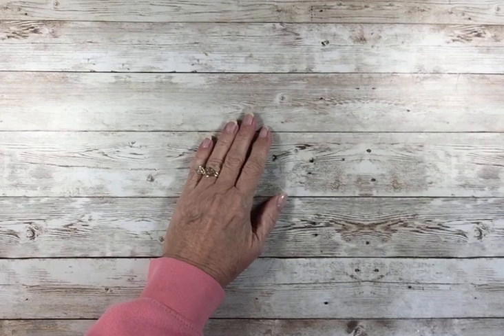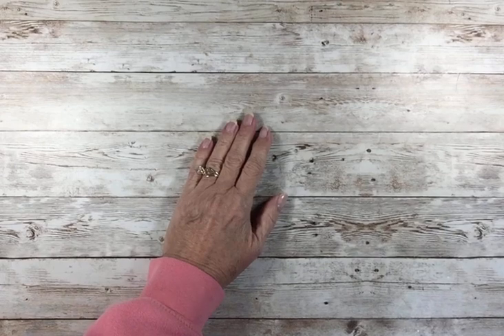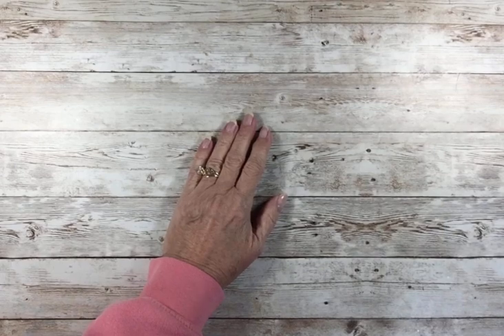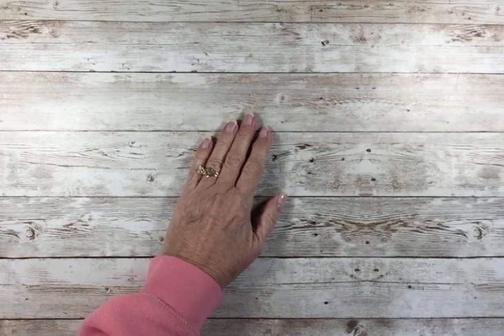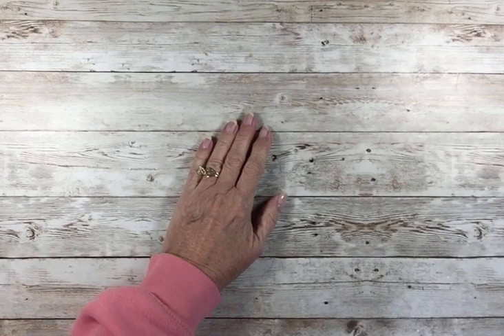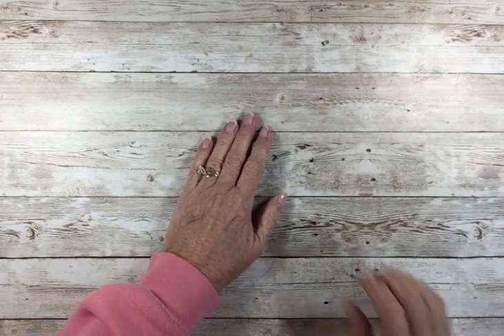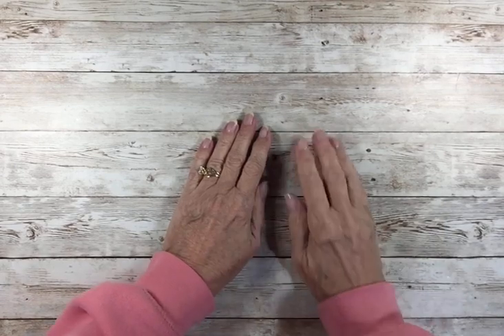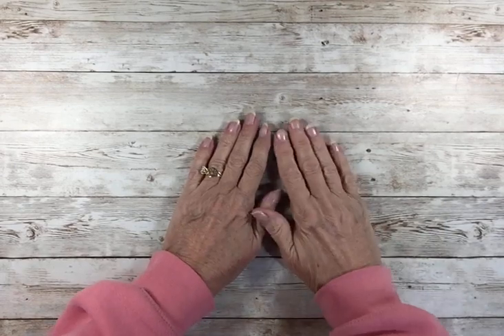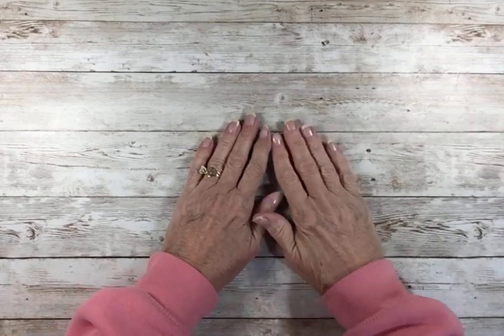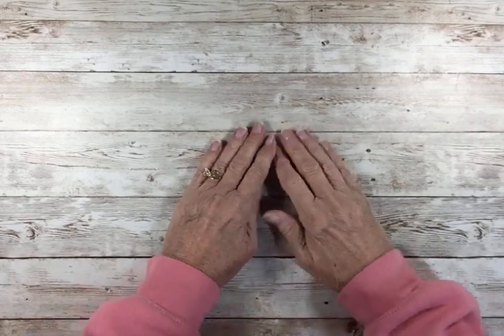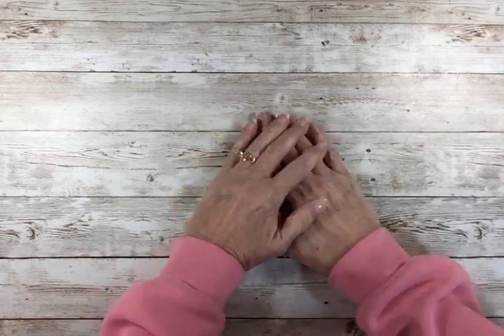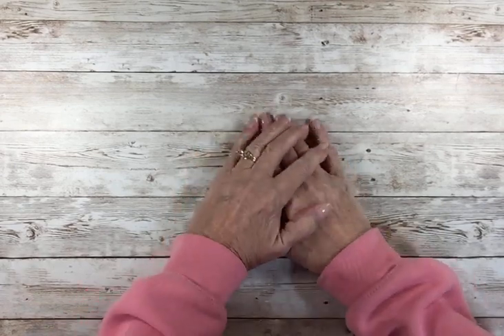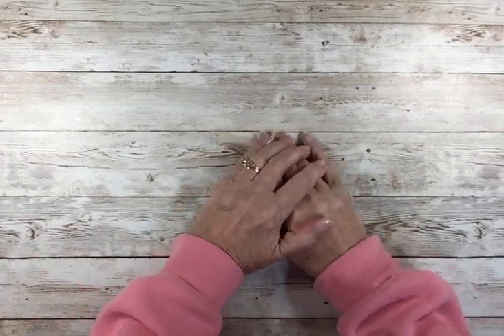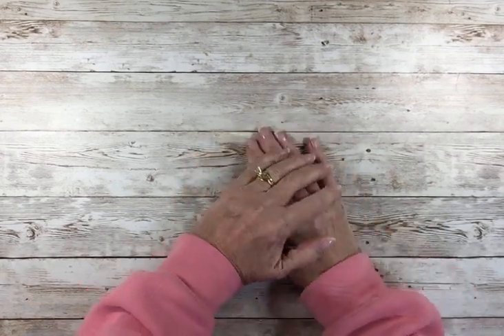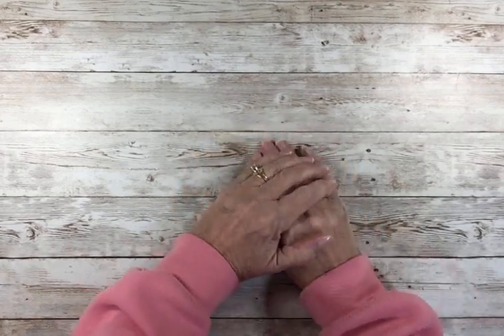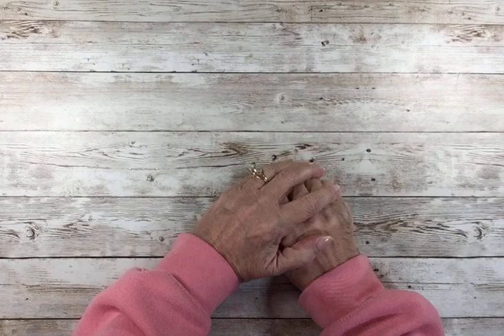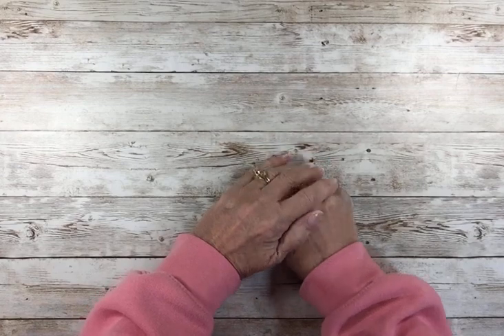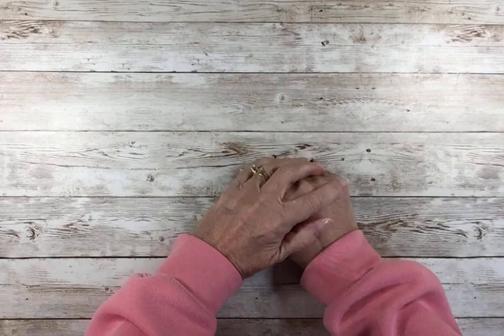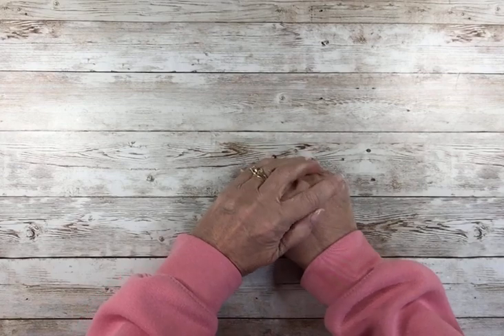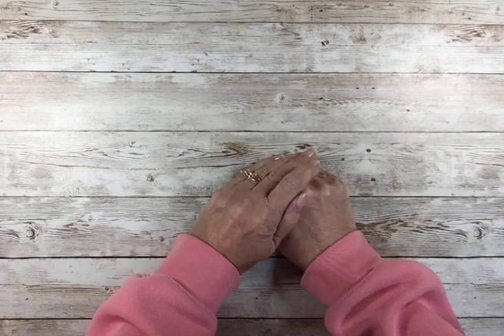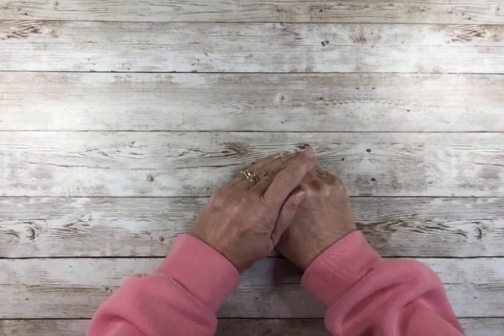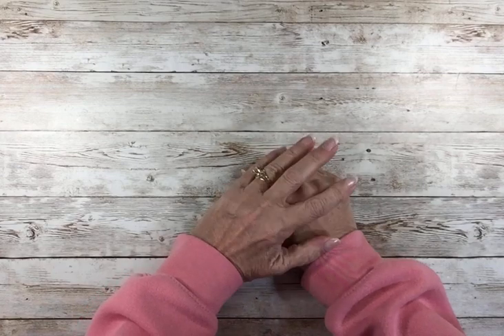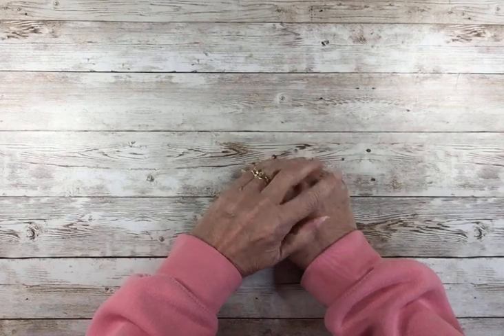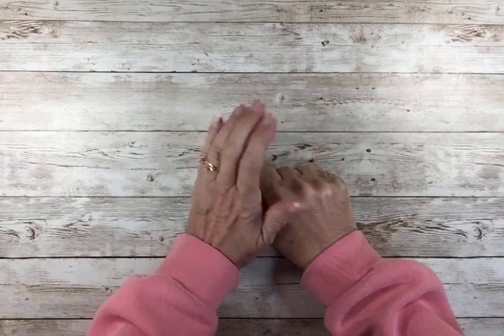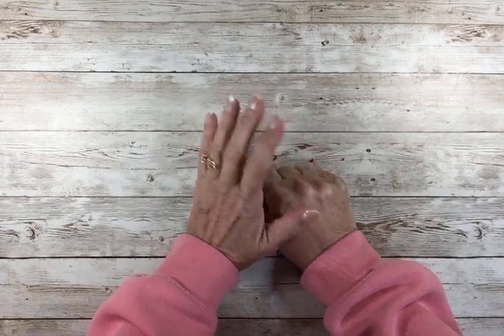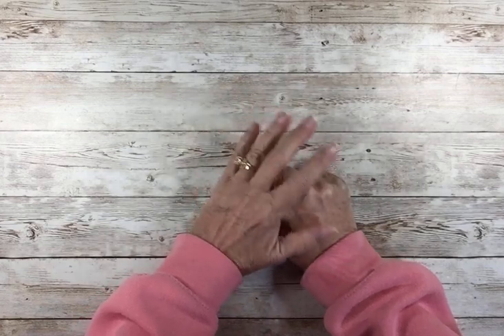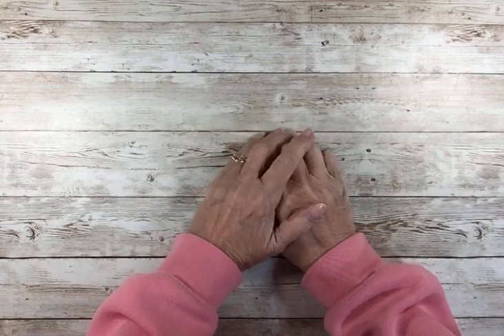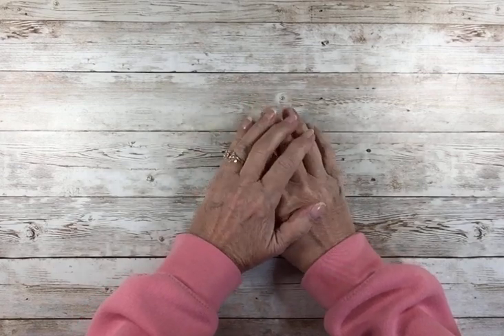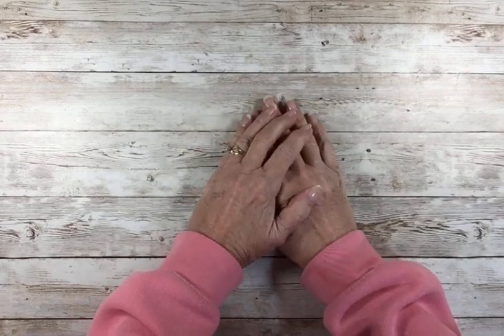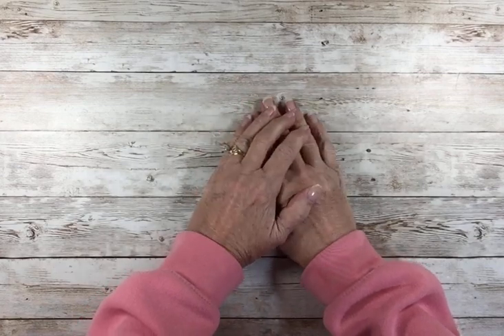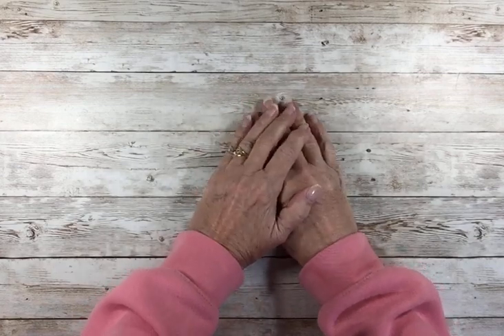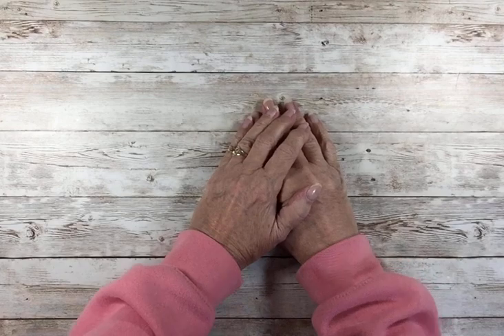Hello, hello, this is Pat with Petresca Papers. I am out in the Bluebird Bungalow and I am excited to share something with you that I've been working on.